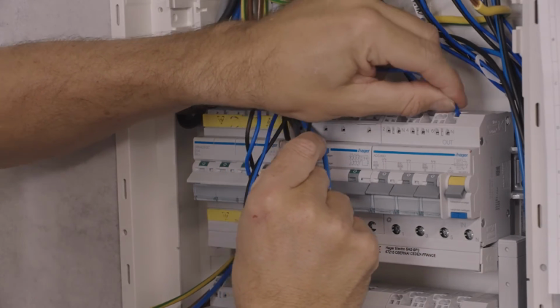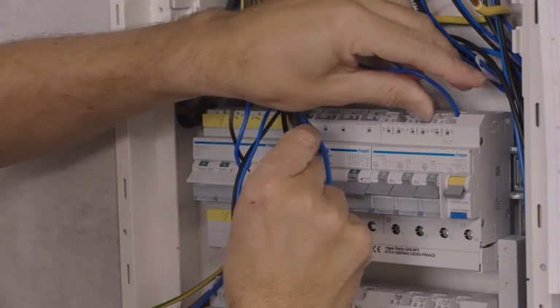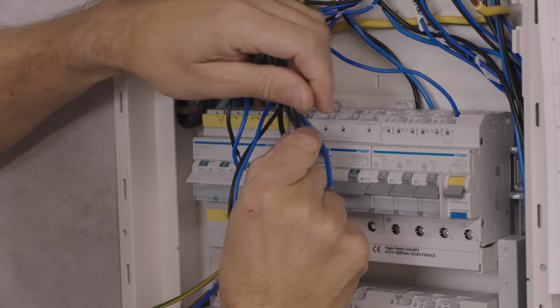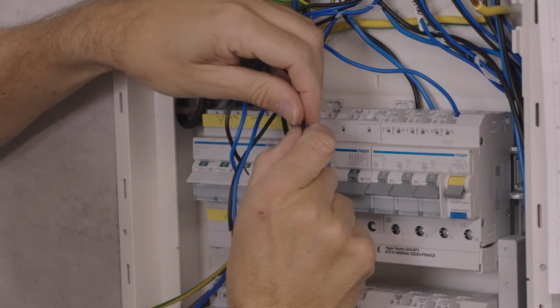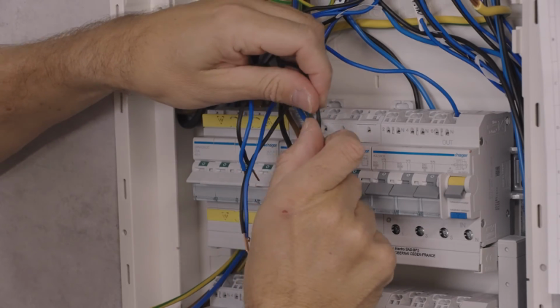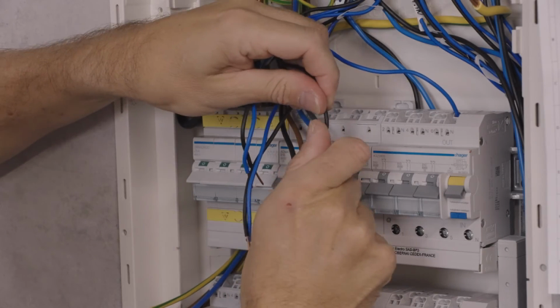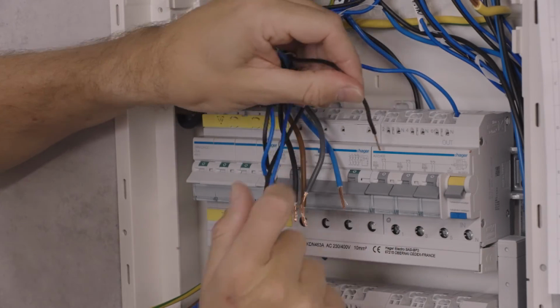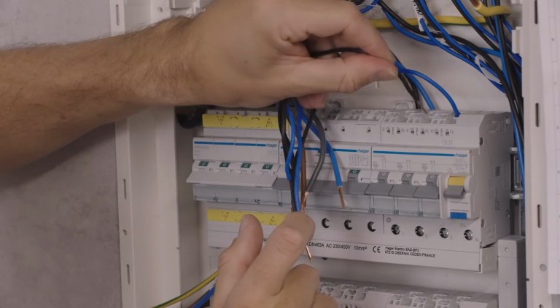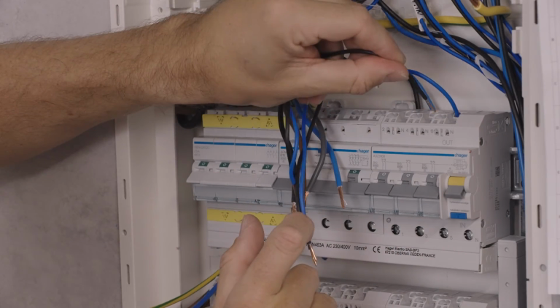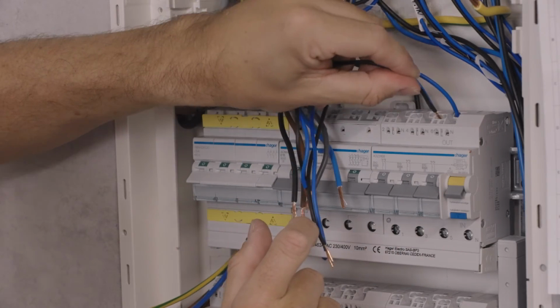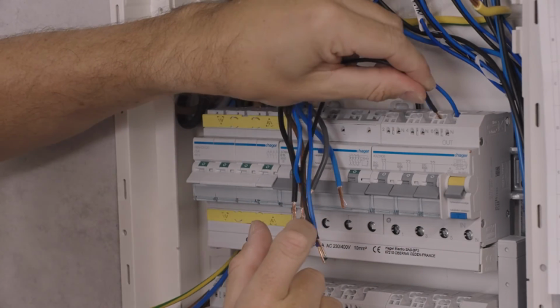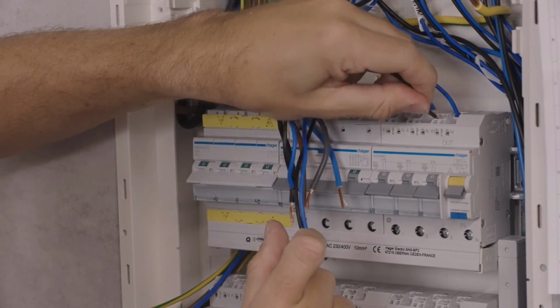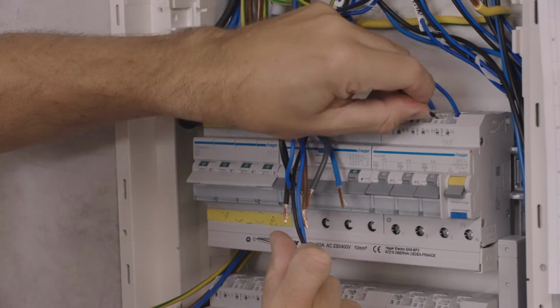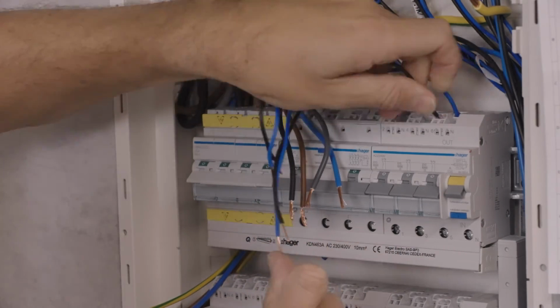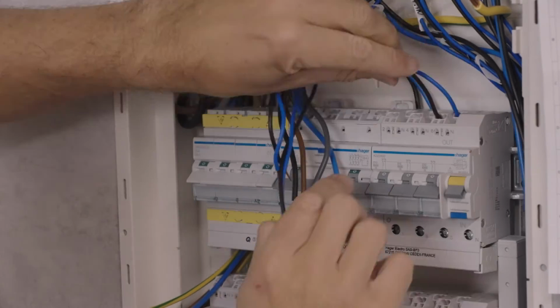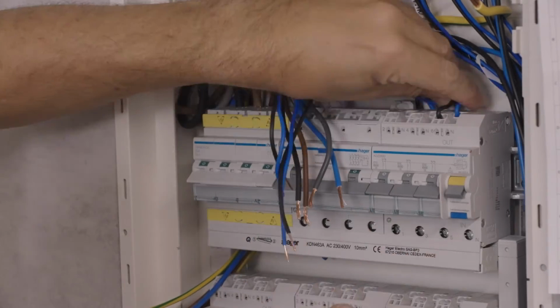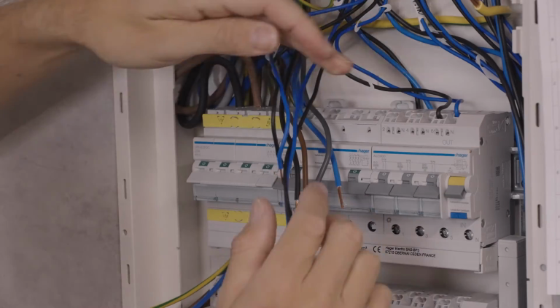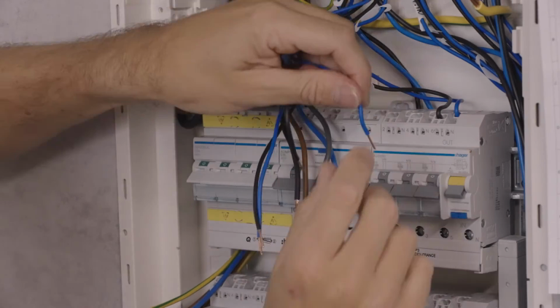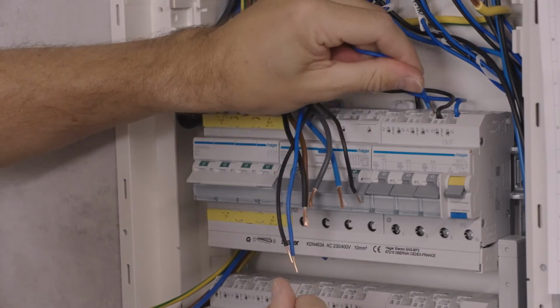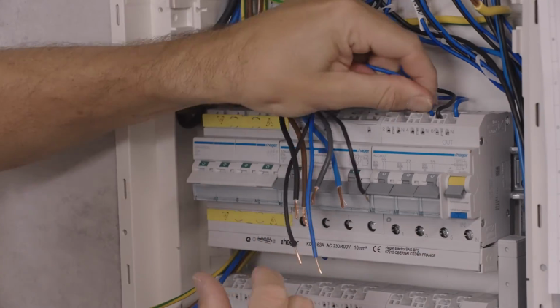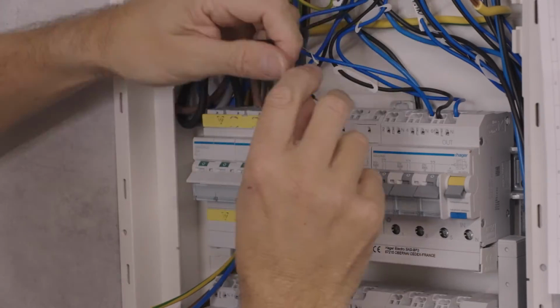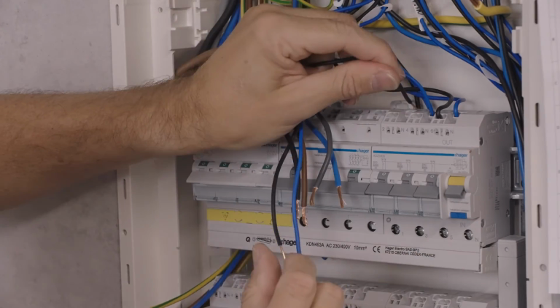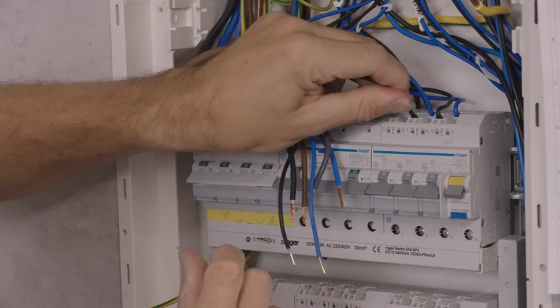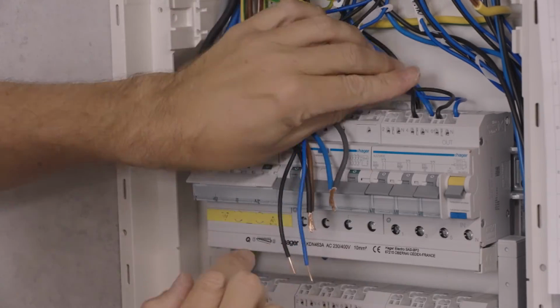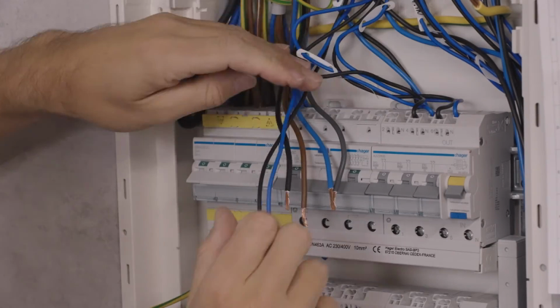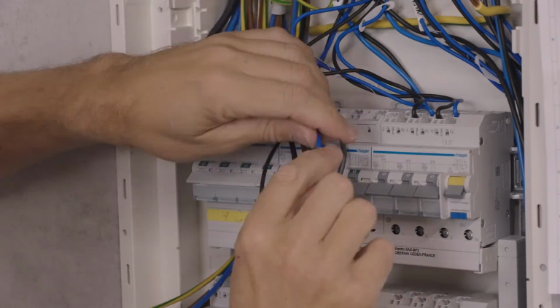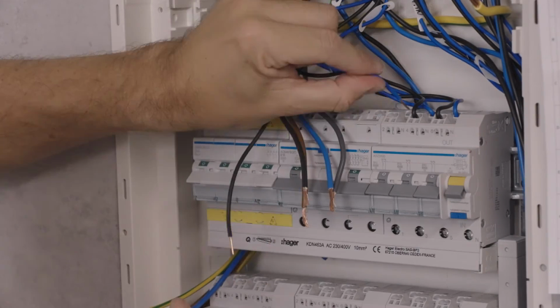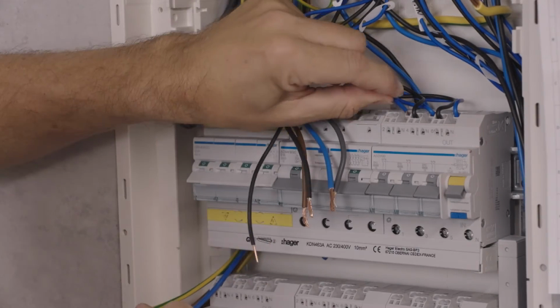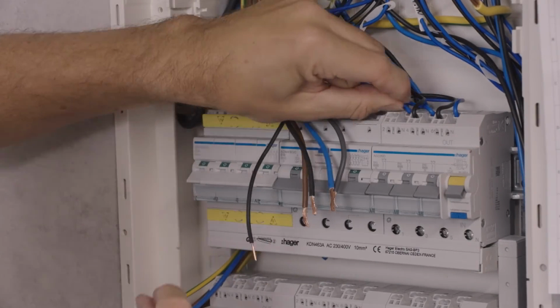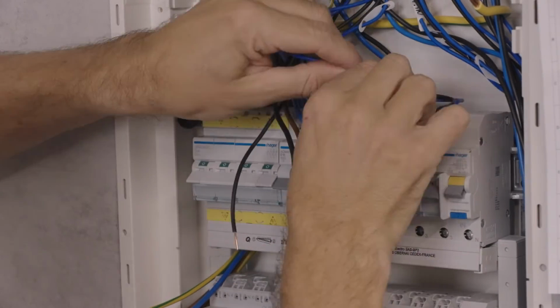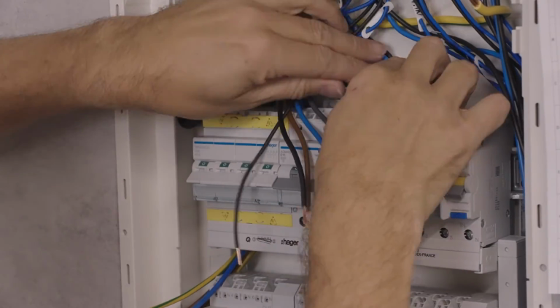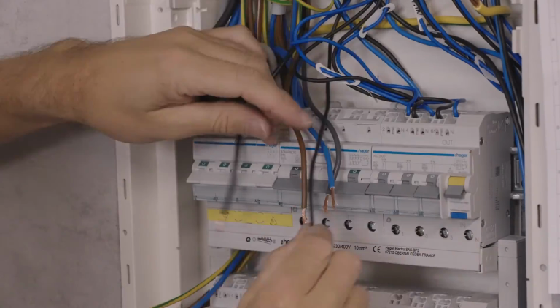The unique spring clamp design allows a maximum of two wires to be connected to each pole at the same time. This allows the use of different wire types — like rigid or flexible — with different cross sections, simultaneously.